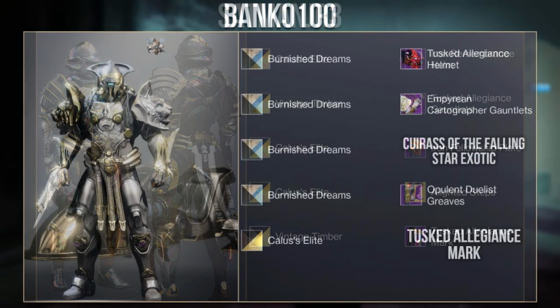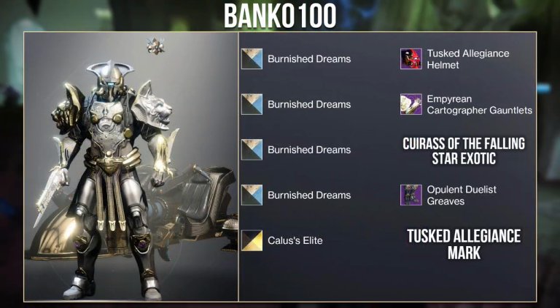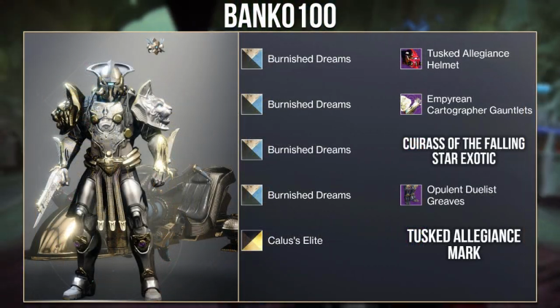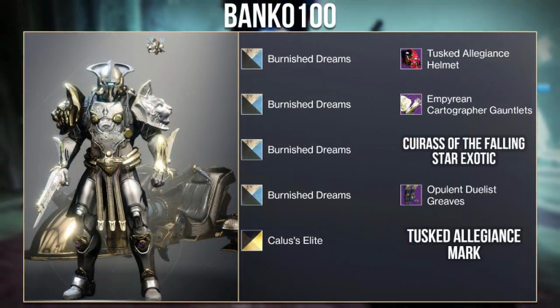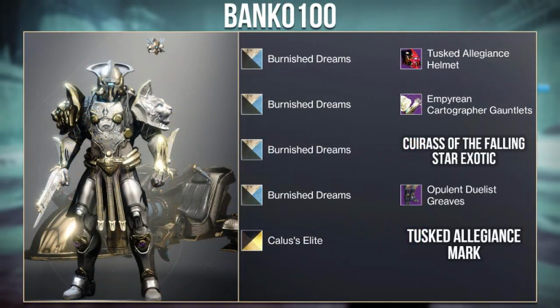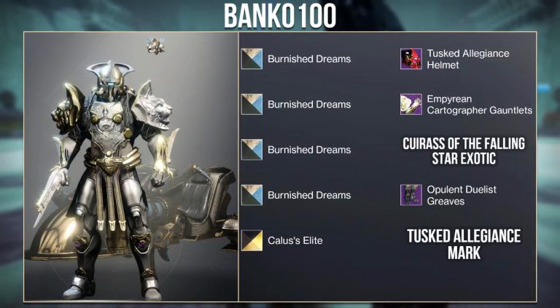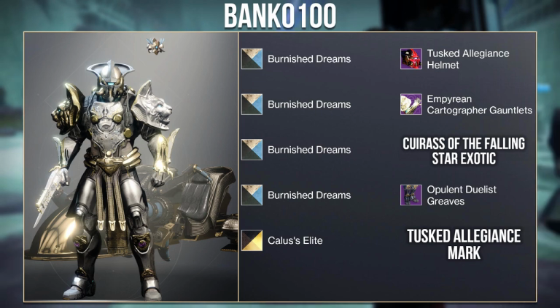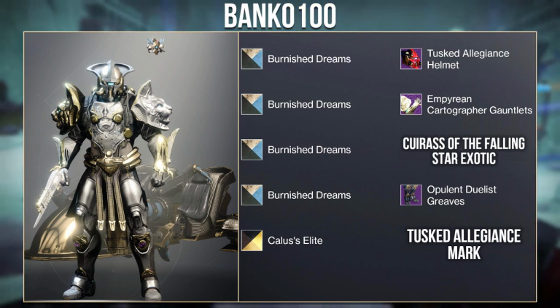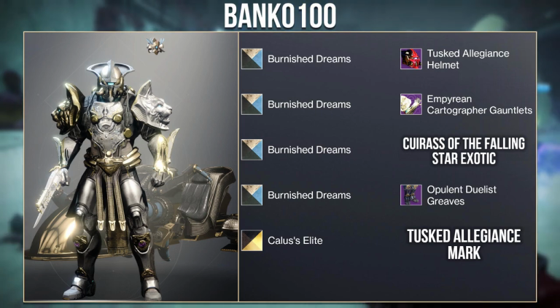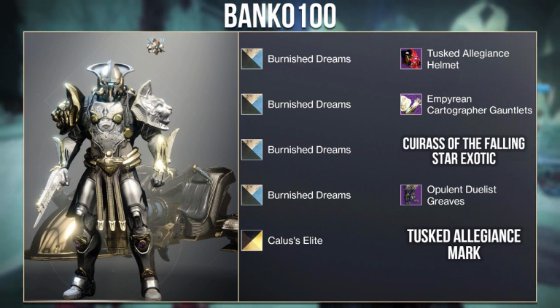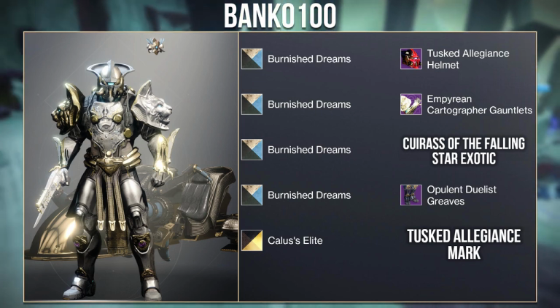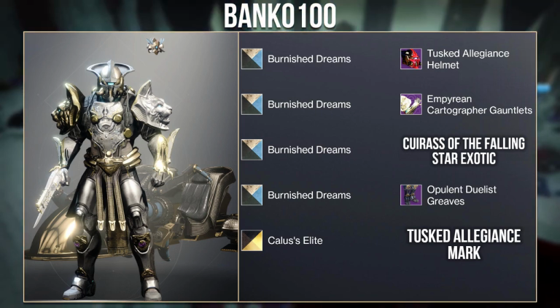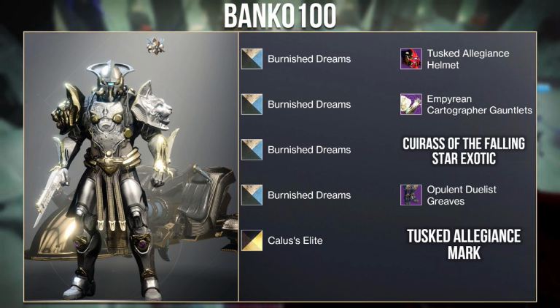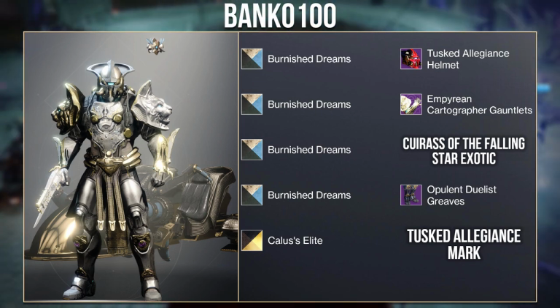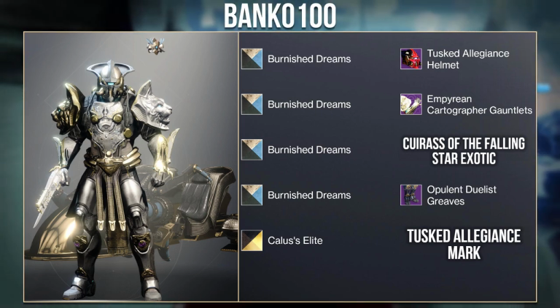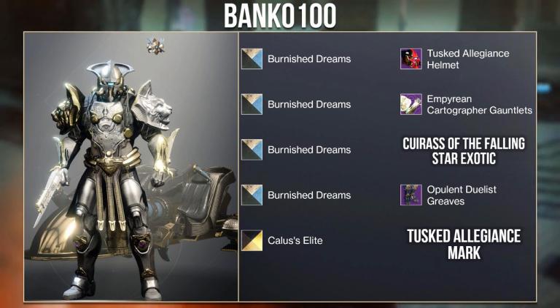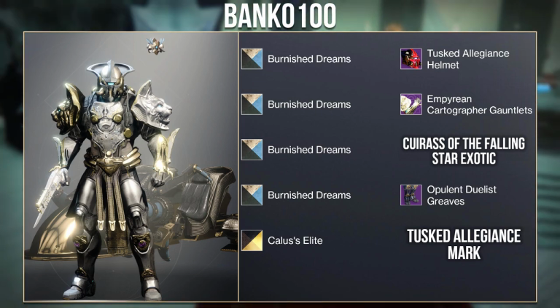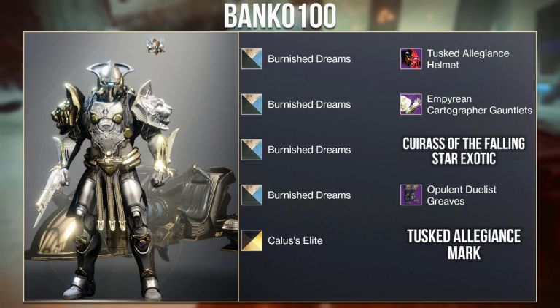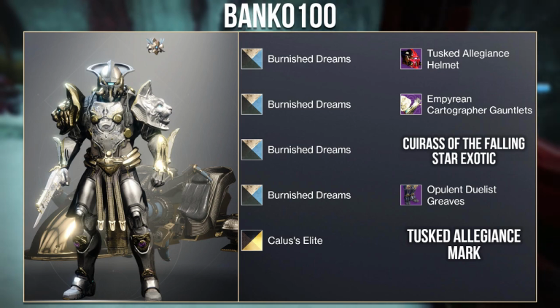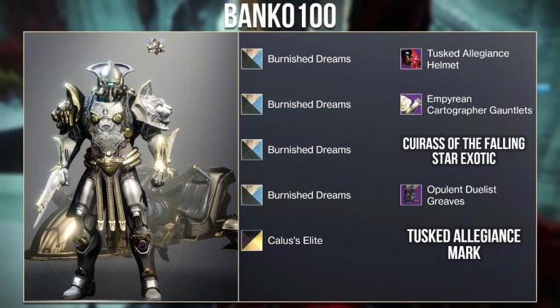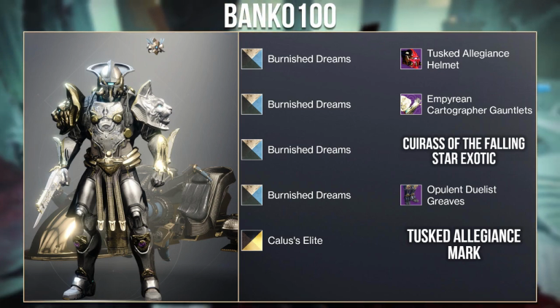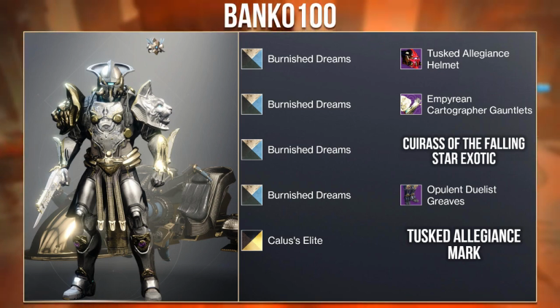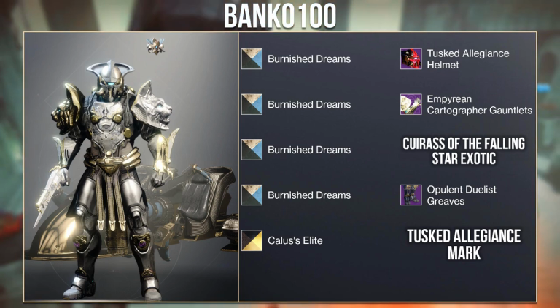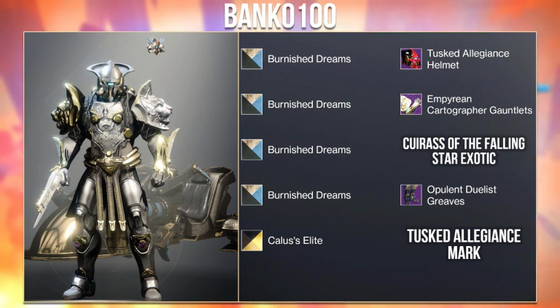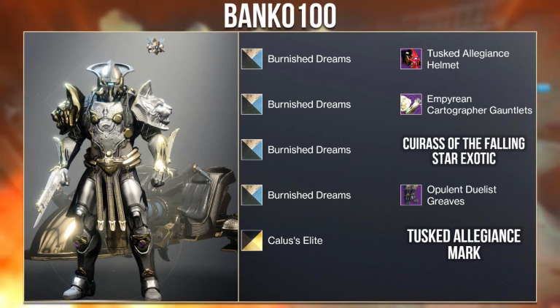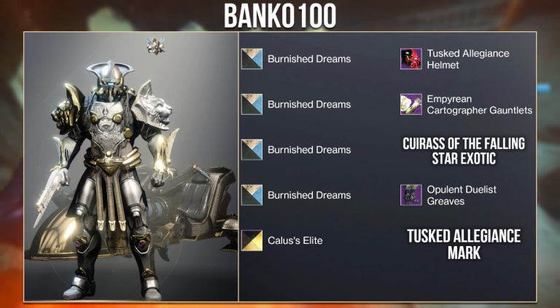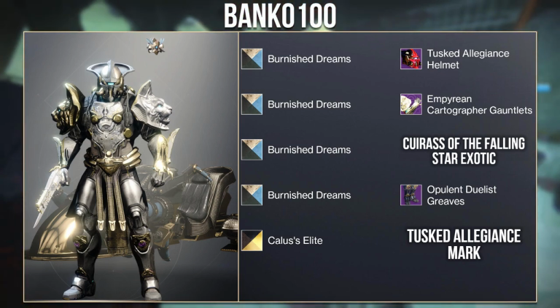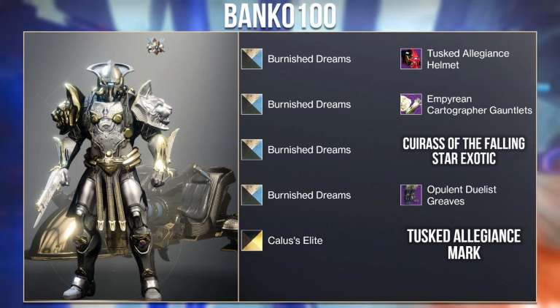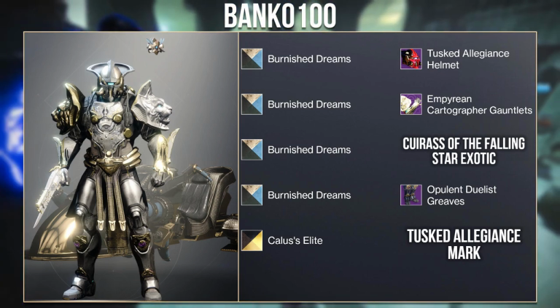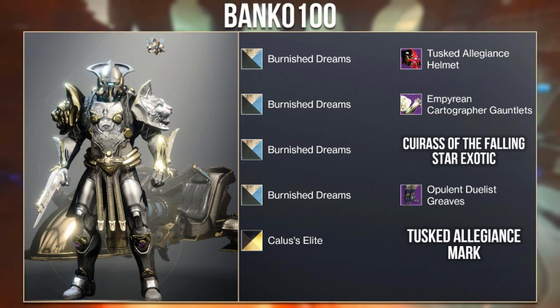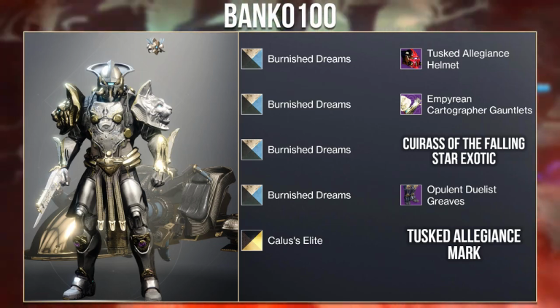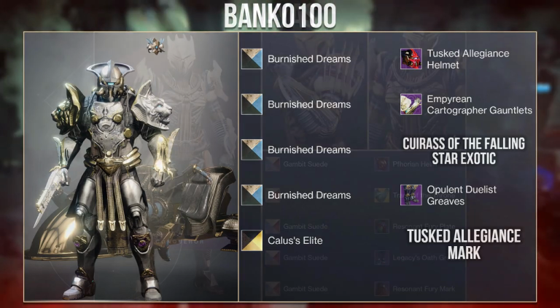Here is another set using the new seasonal armour, this time from Bank. They went with a Cabal look using the Crace of the Fallen Star. Really good use of the shader Burnish Dreams, and I love how they blended the Ghost Shell and Sparrow with the set.